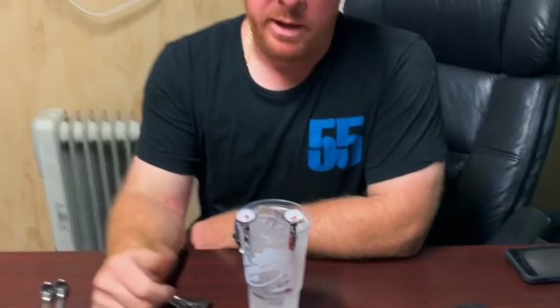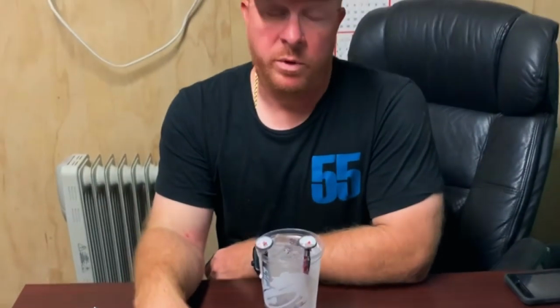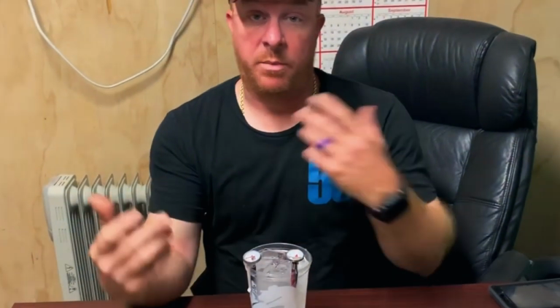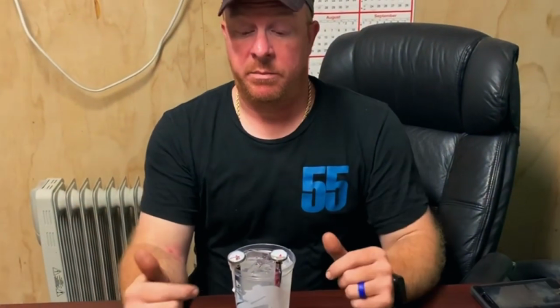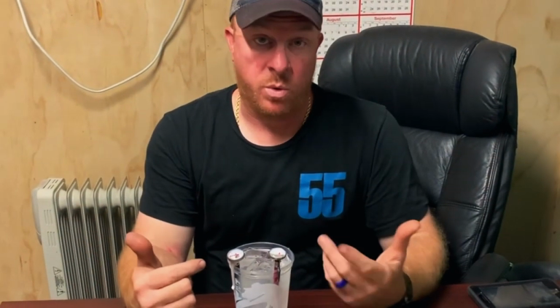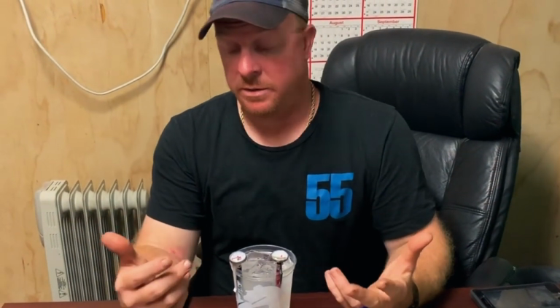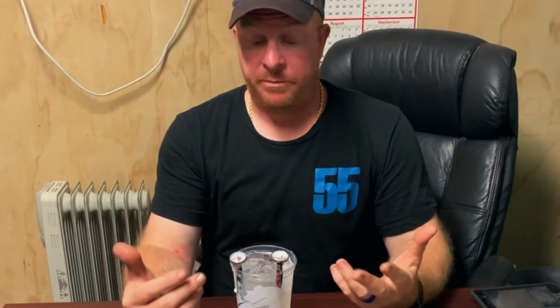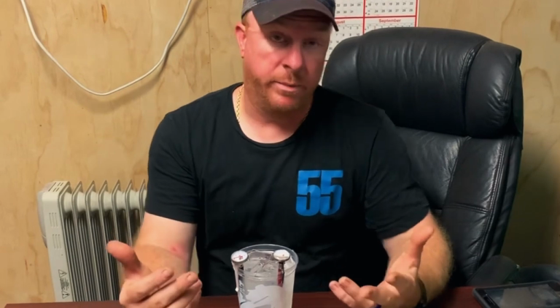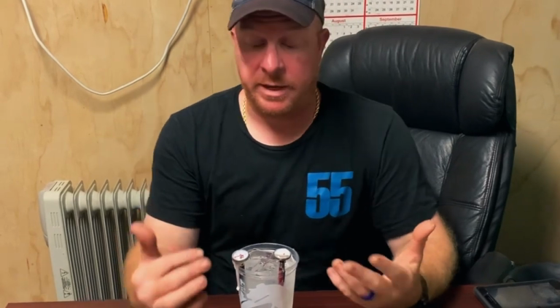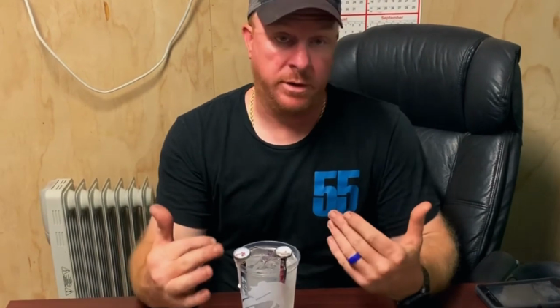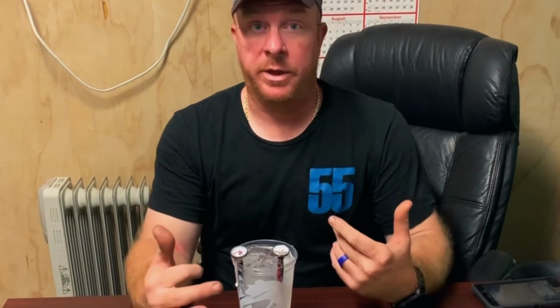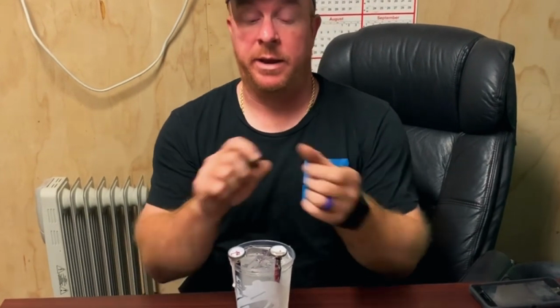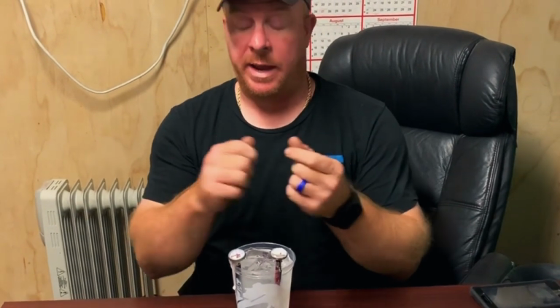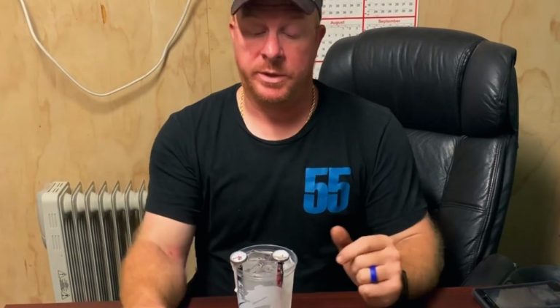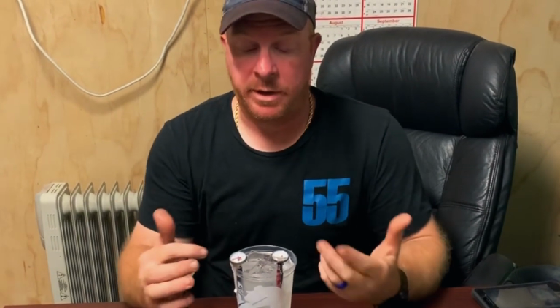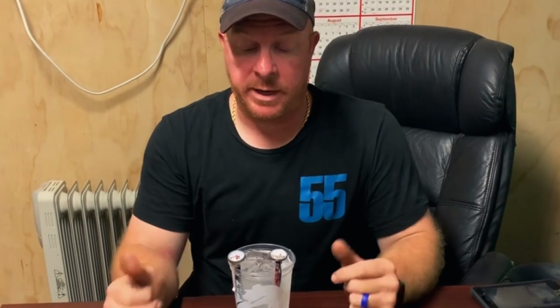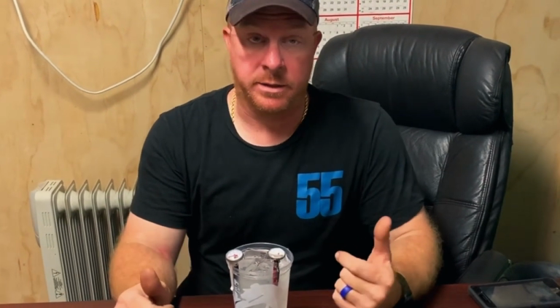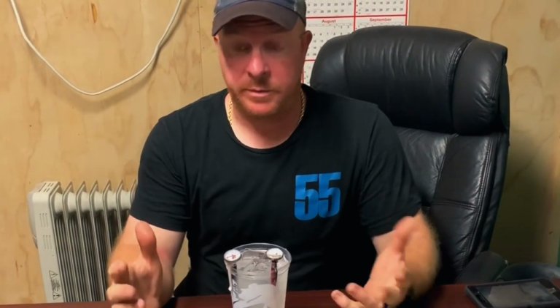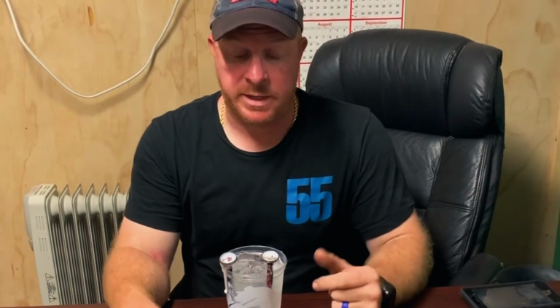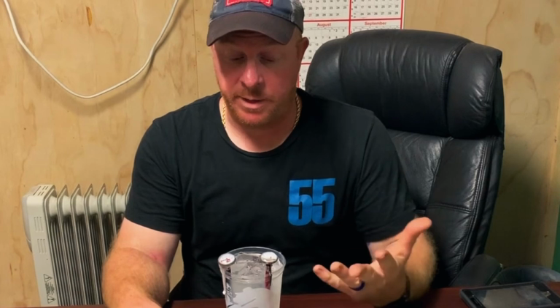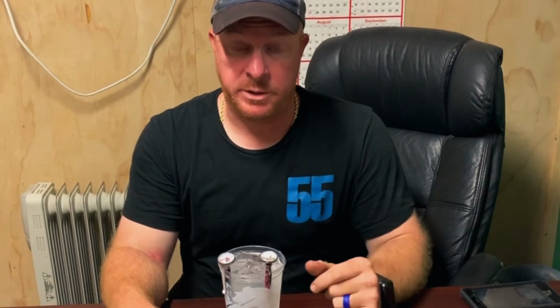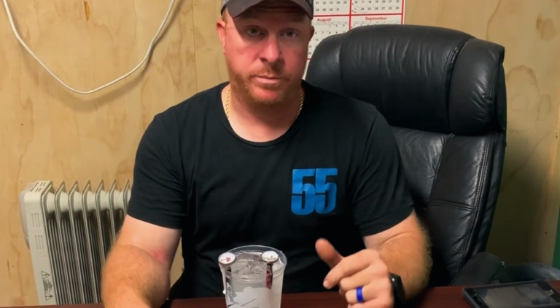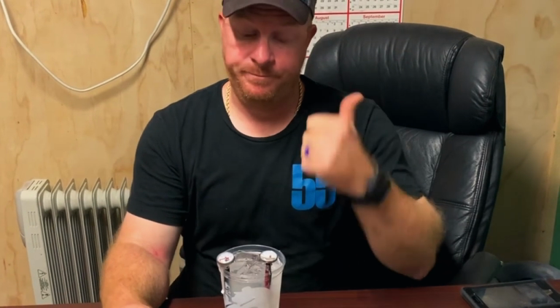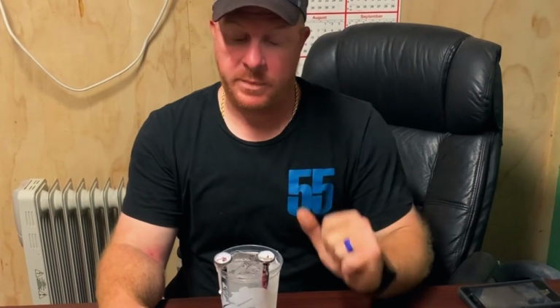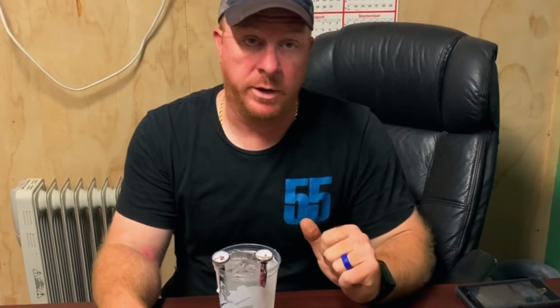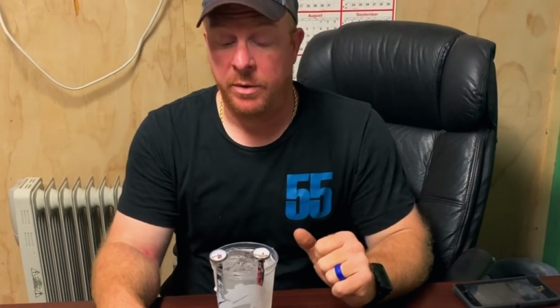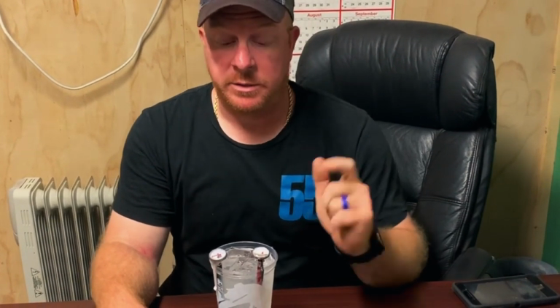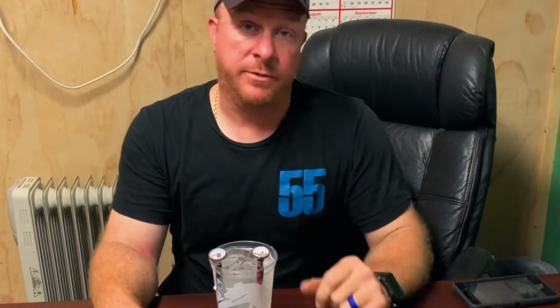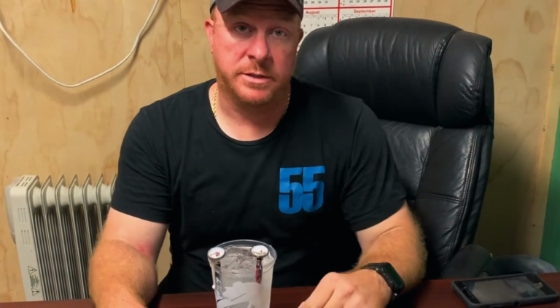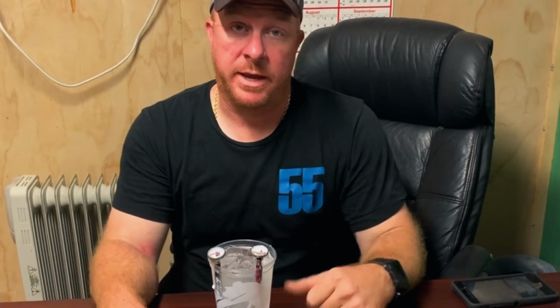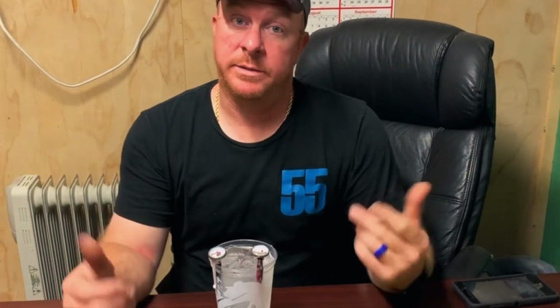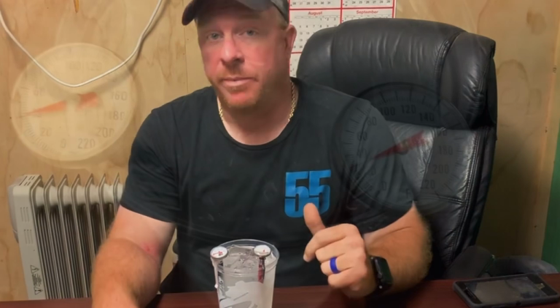Then we'll calibrate them according to the way everybody was saying — you can turn the nut and twist the rod to get the desired temperature that you want, and they're good to go. So let's give this just a second and see what happens.